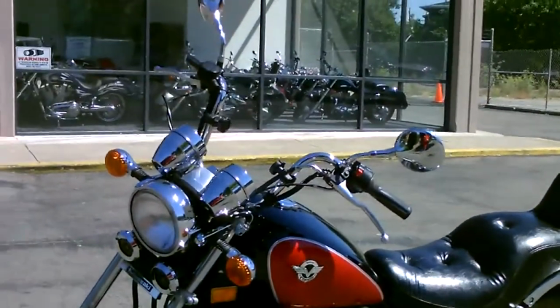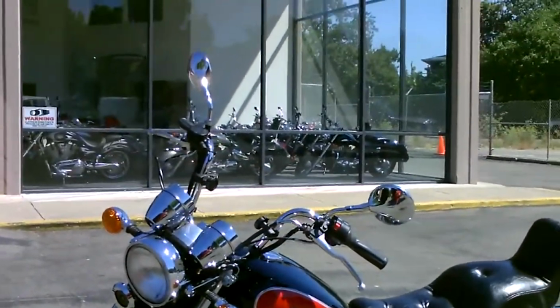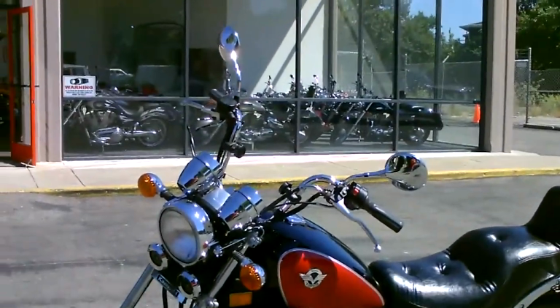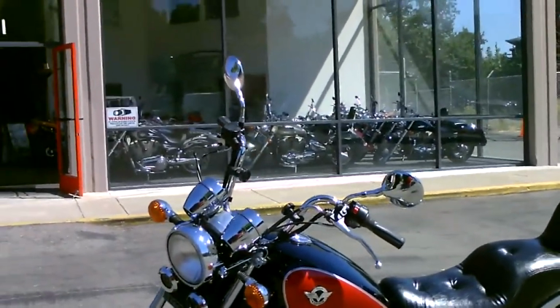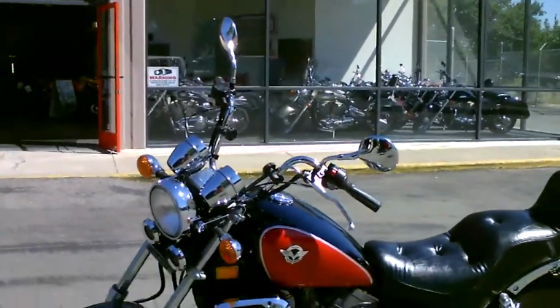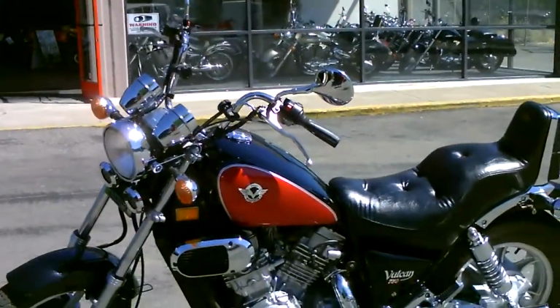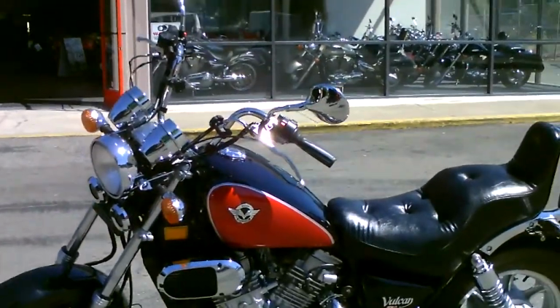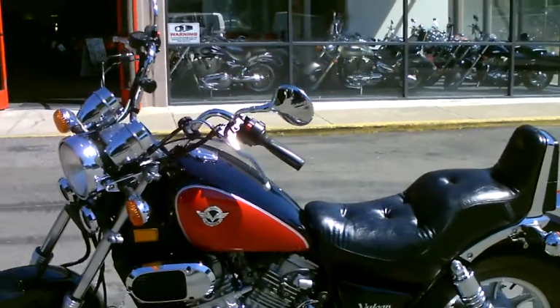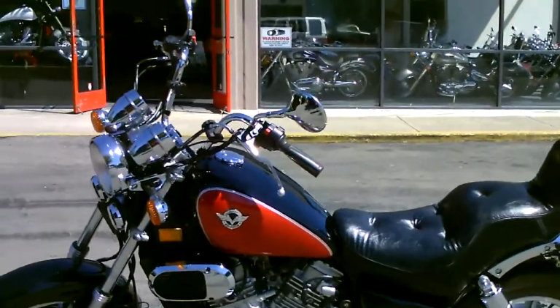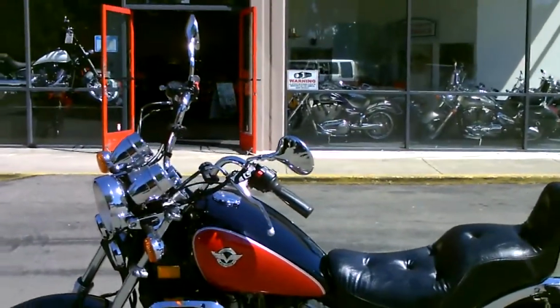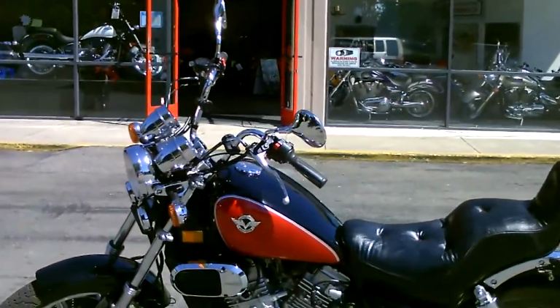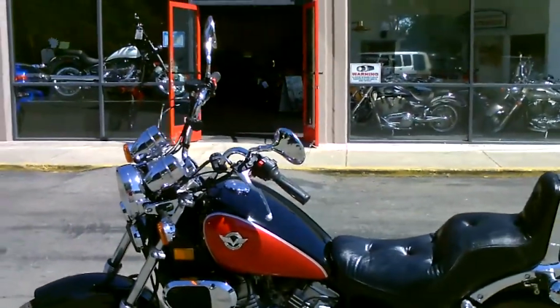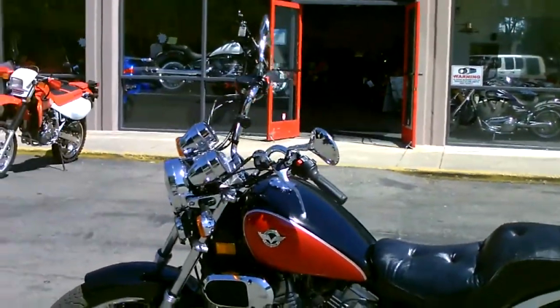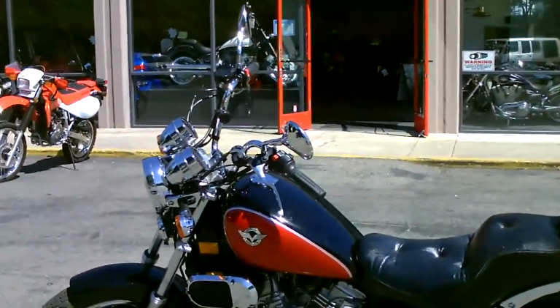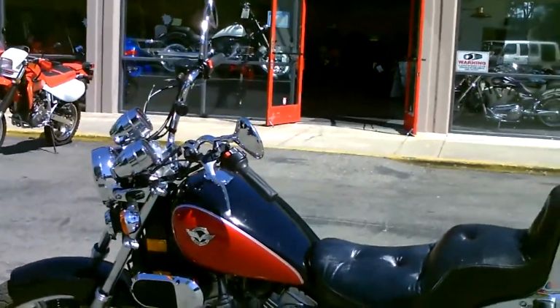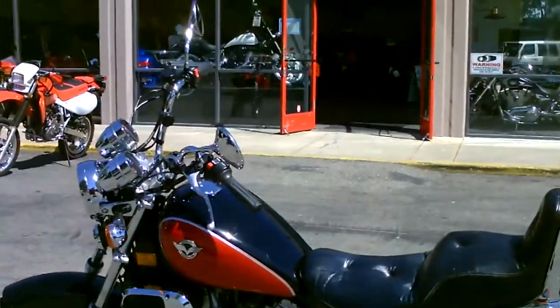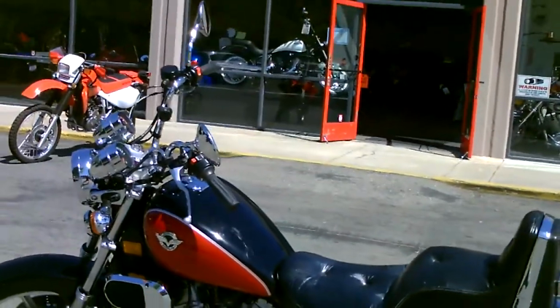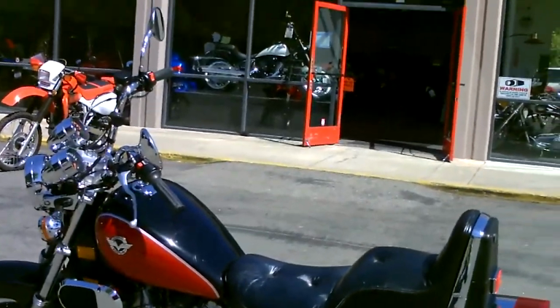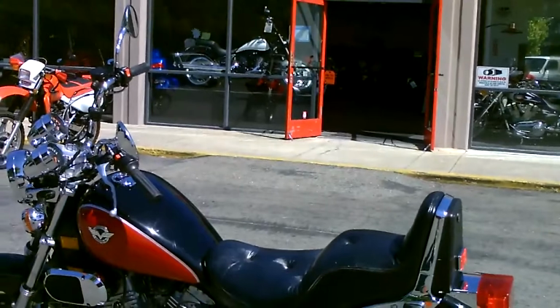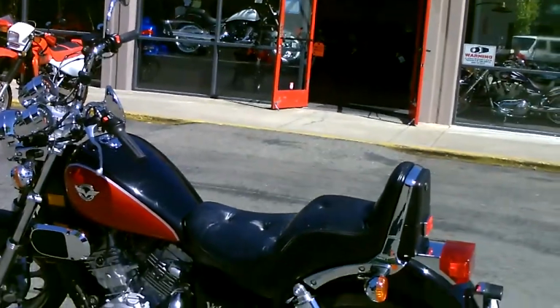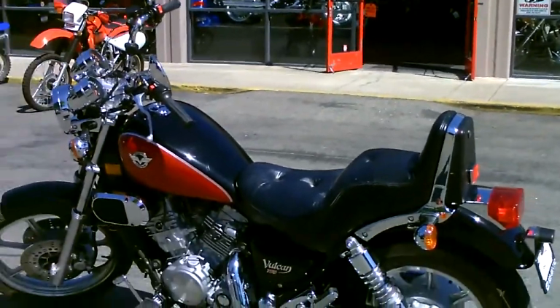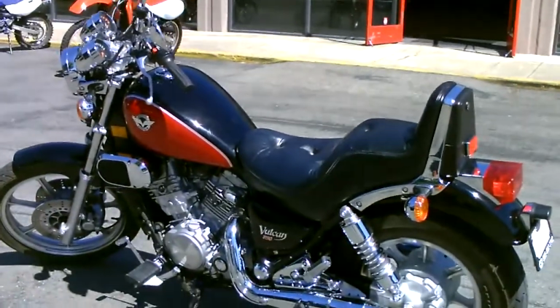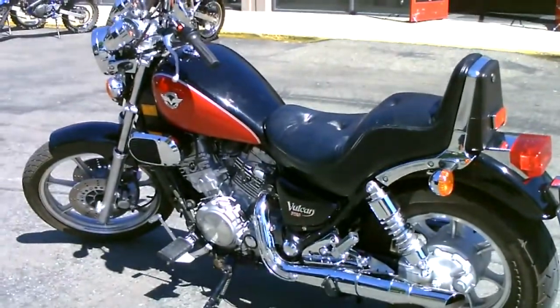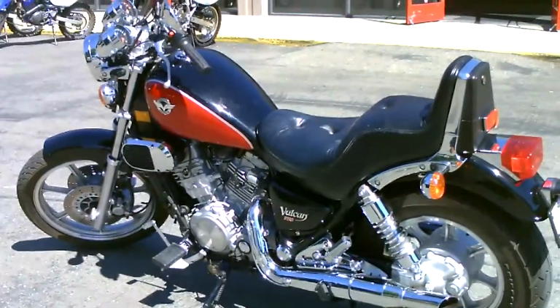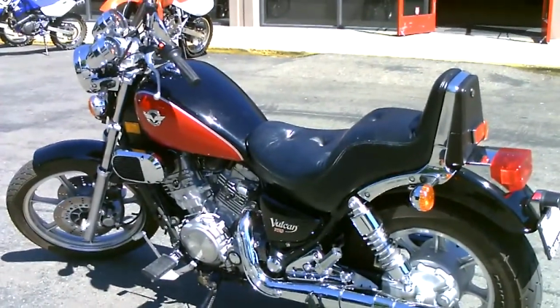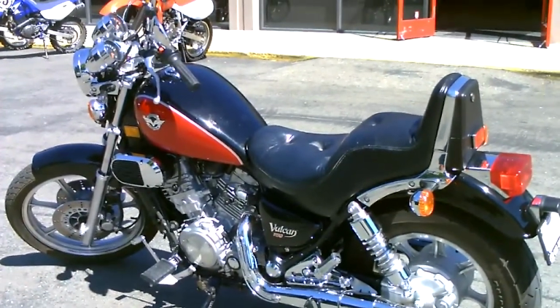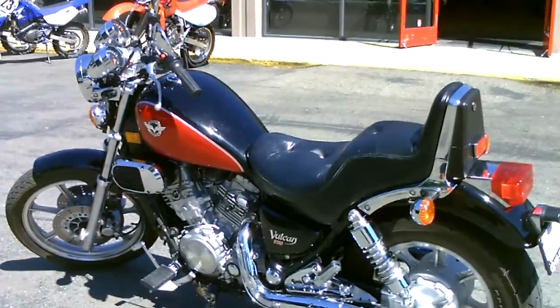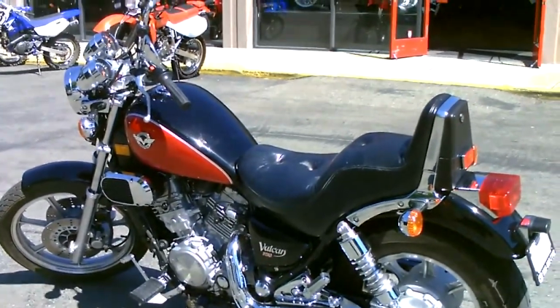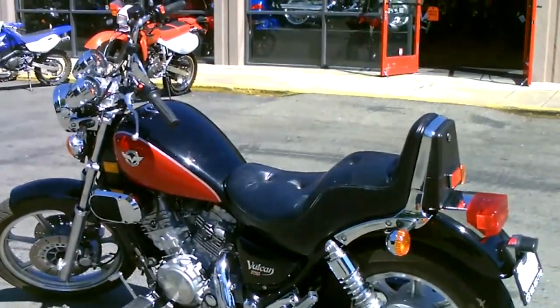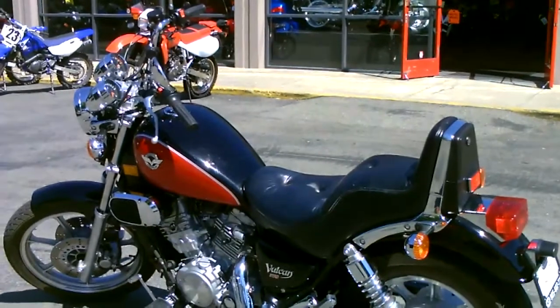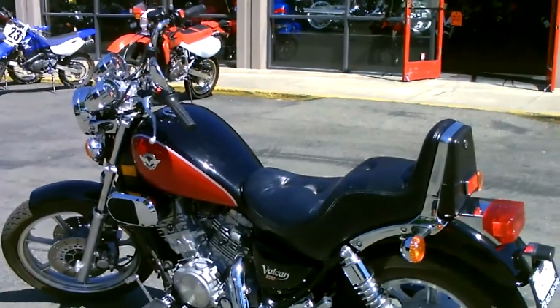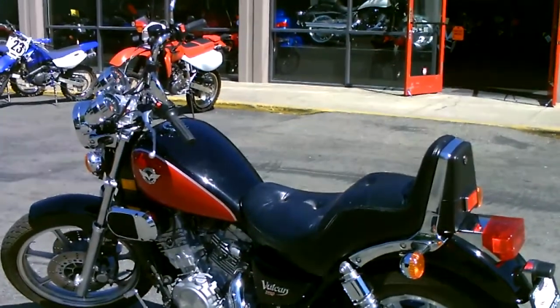If you're looking for a nice low-priced custom cruiser that's really clean, two-tone paint, black and red, super low miles — really a nice bike.